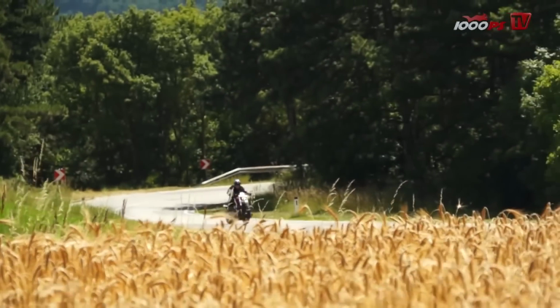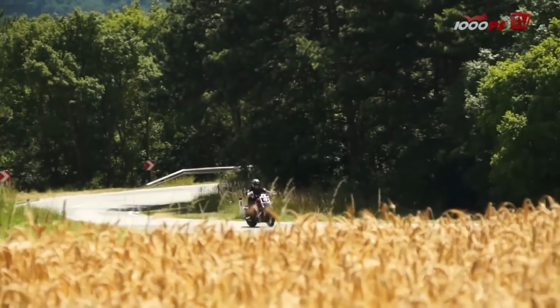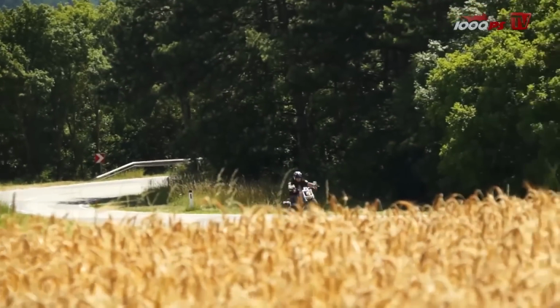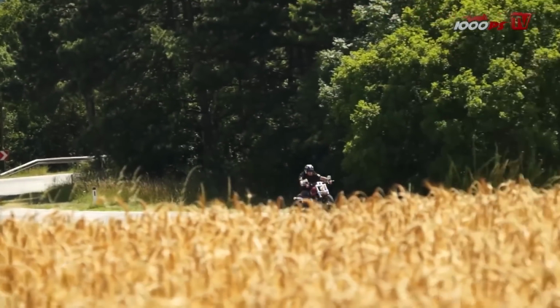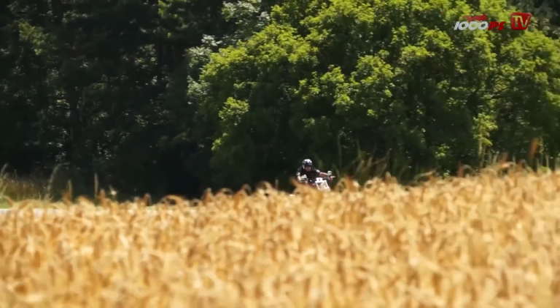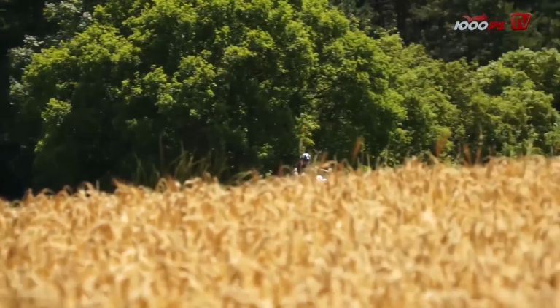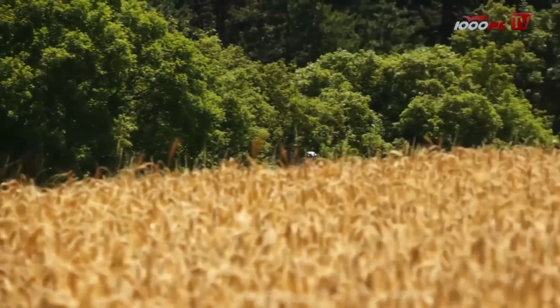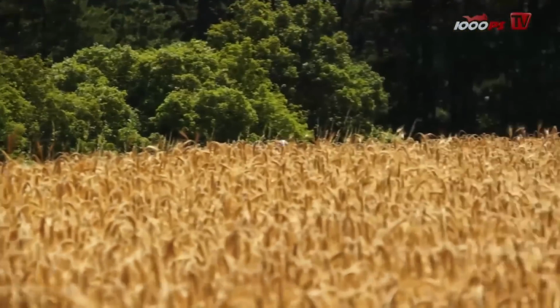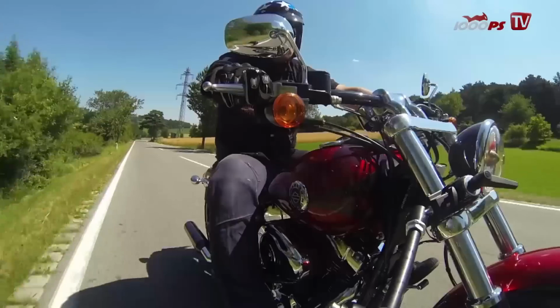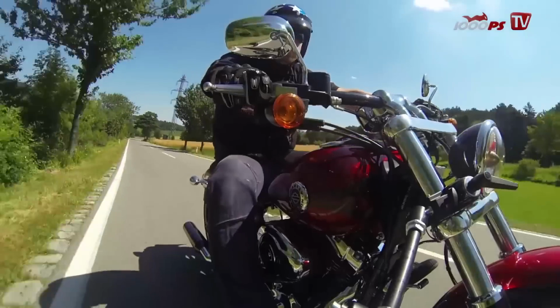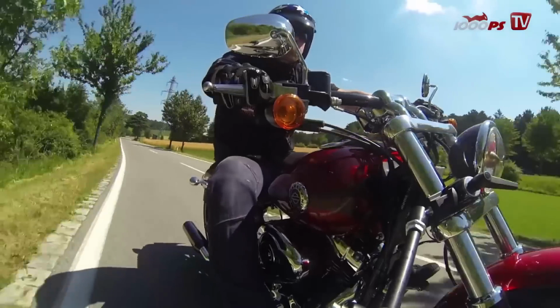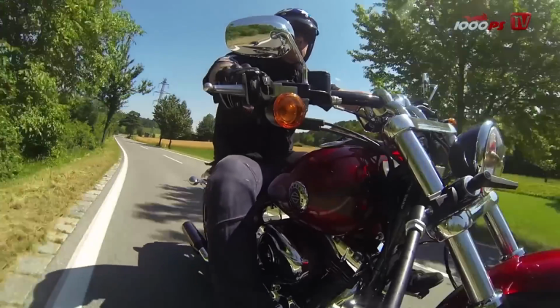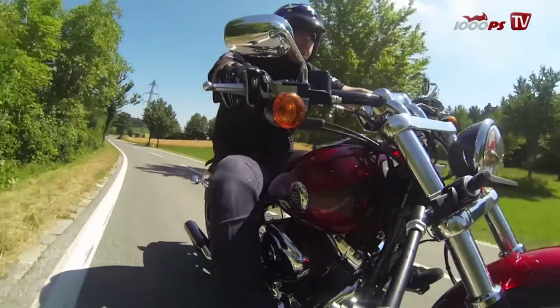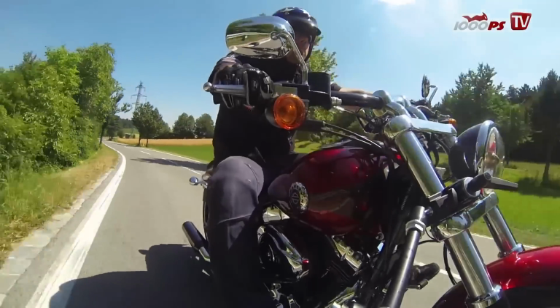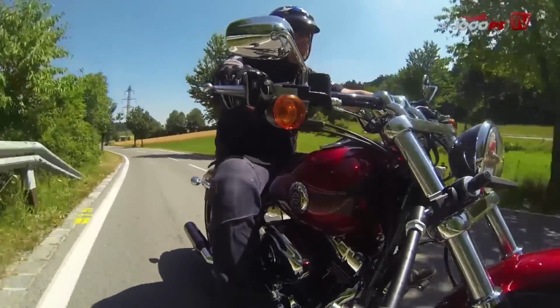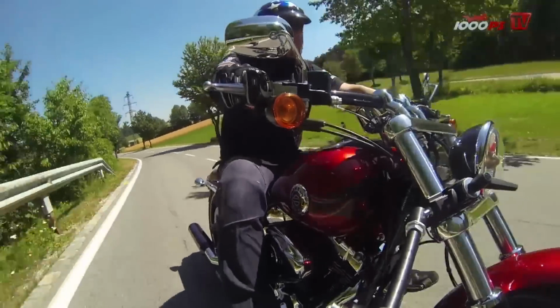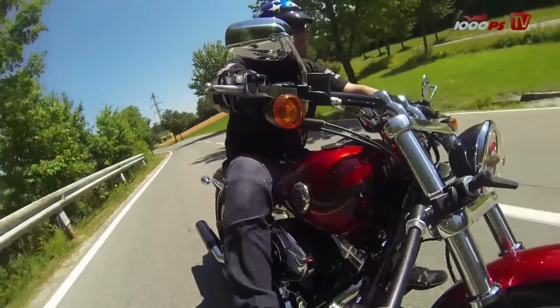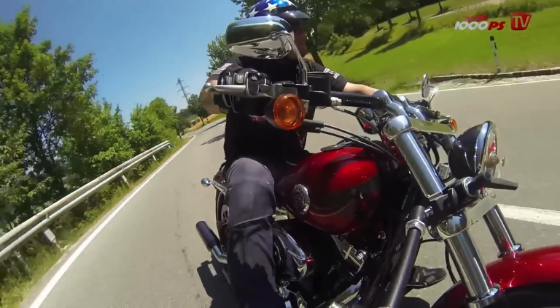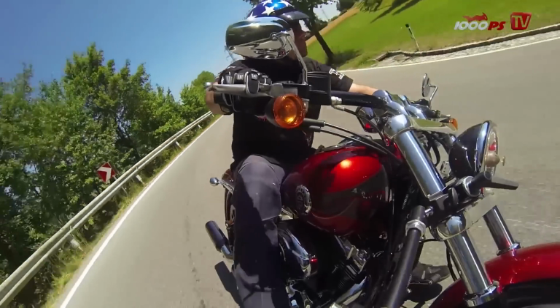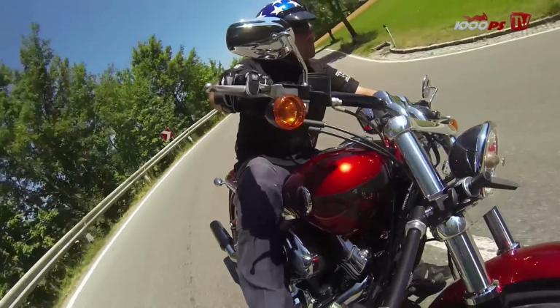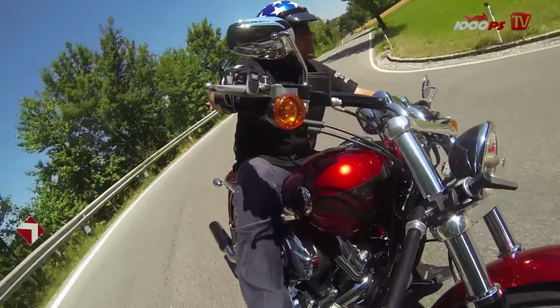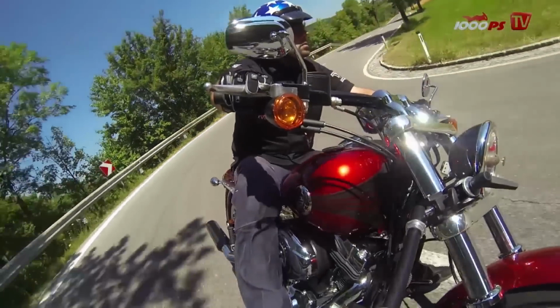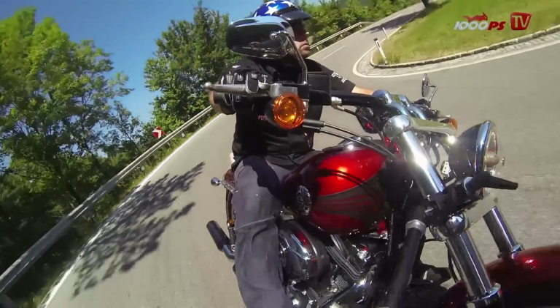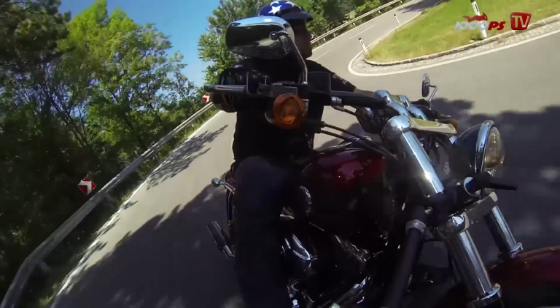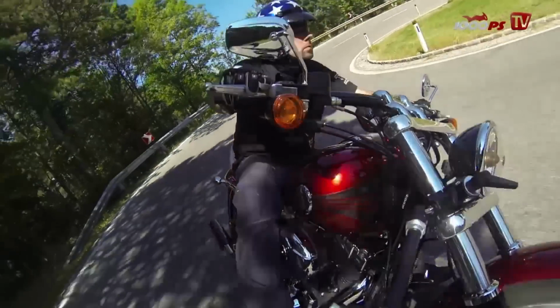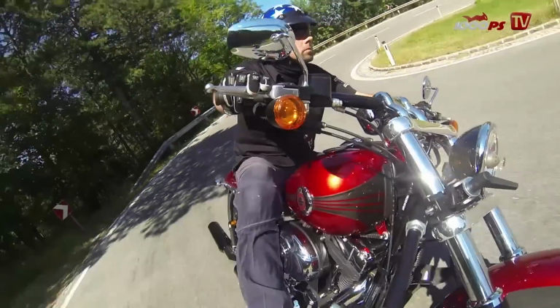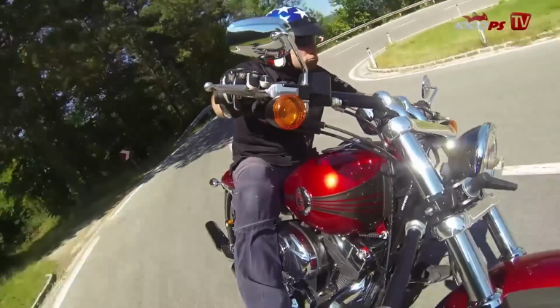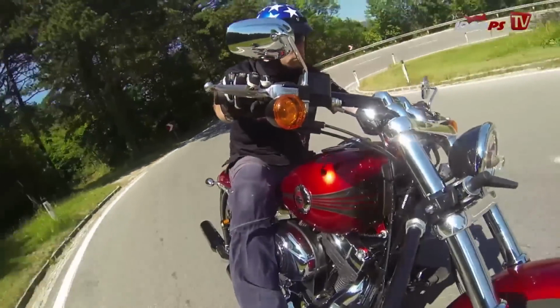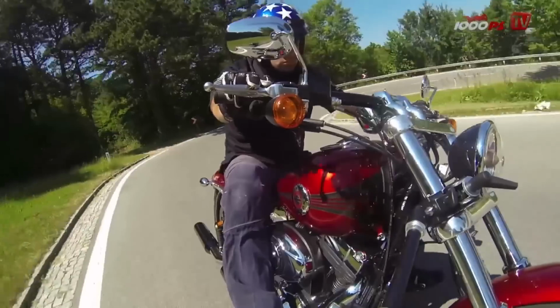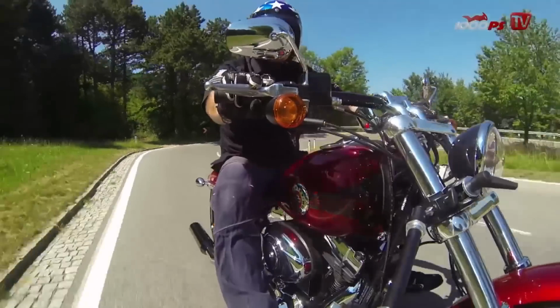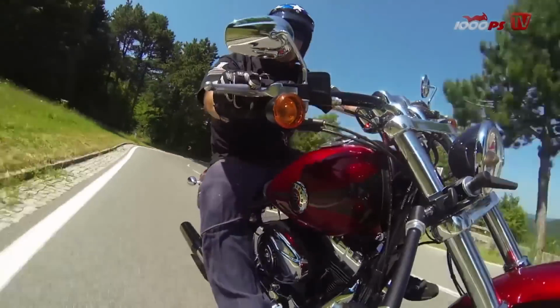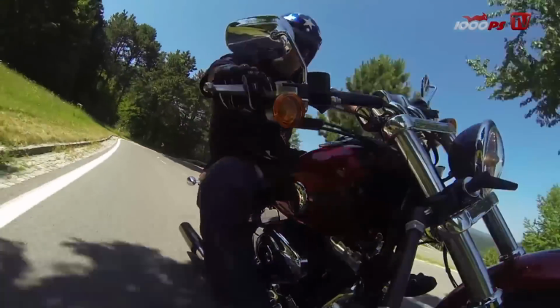The art of the bike is its 103 cubic inch V-twin engine, air cooled with a balanced shaft. The 130 Nm really push you forward. In head-on starts, you'll probably always win.